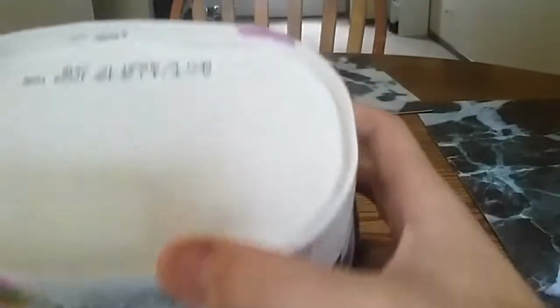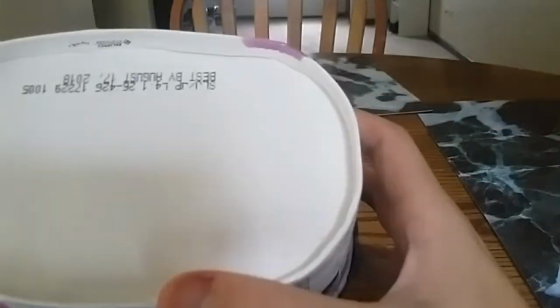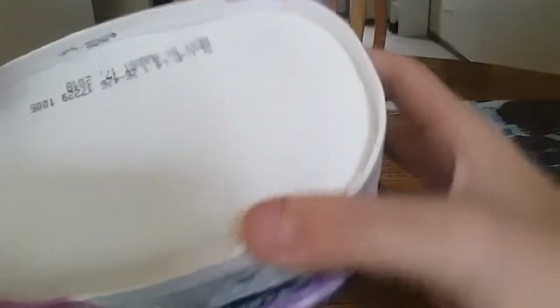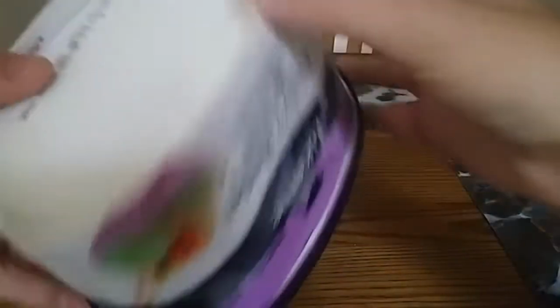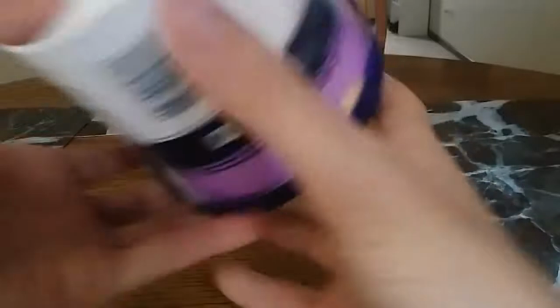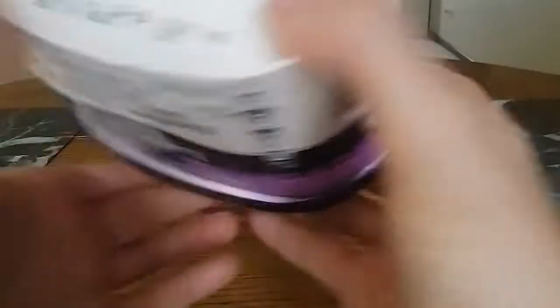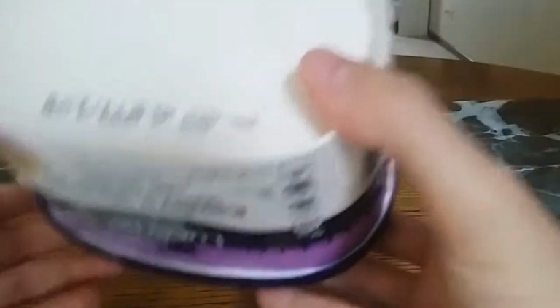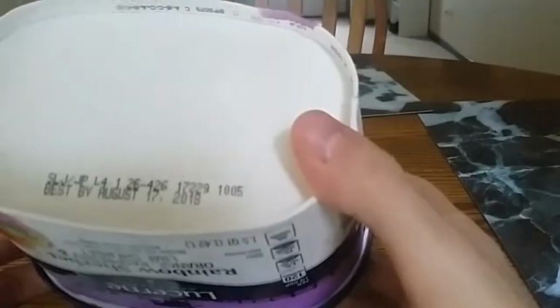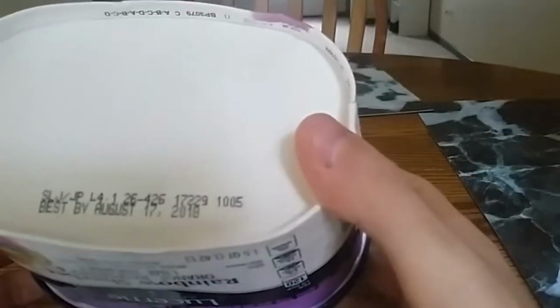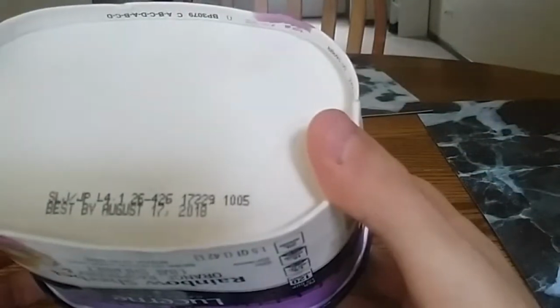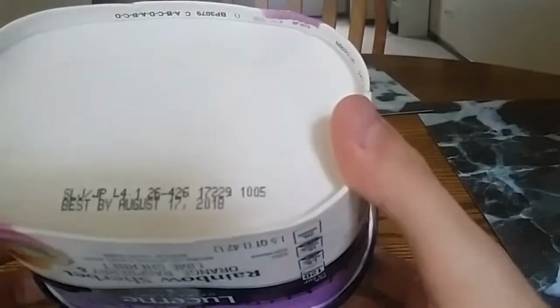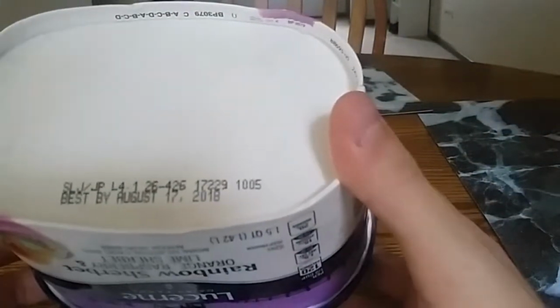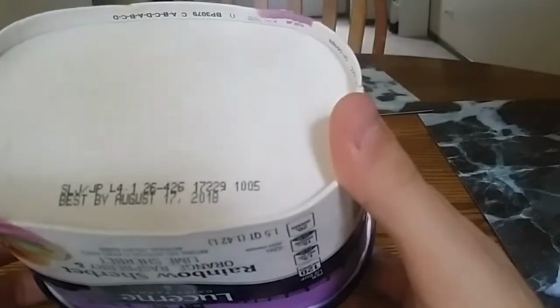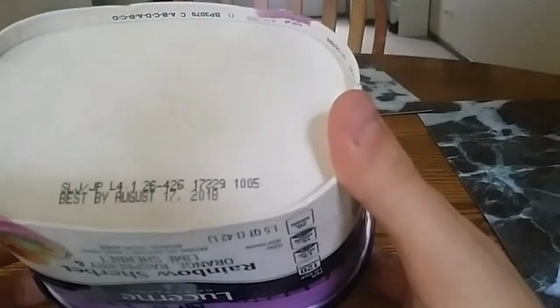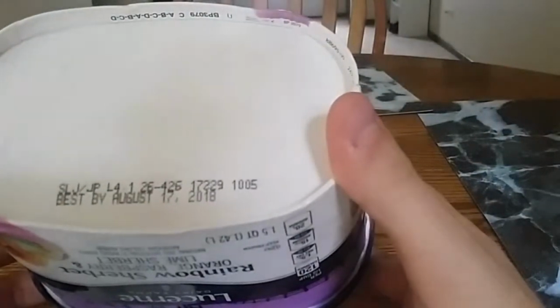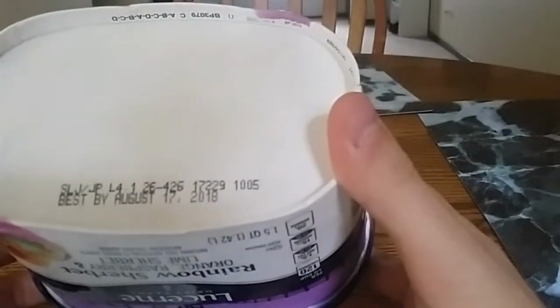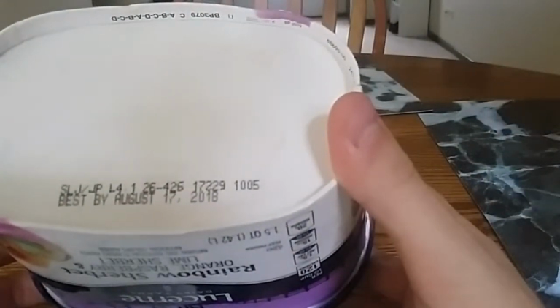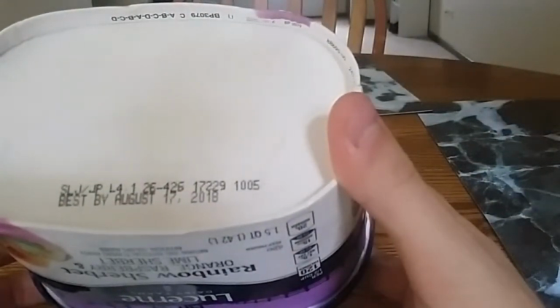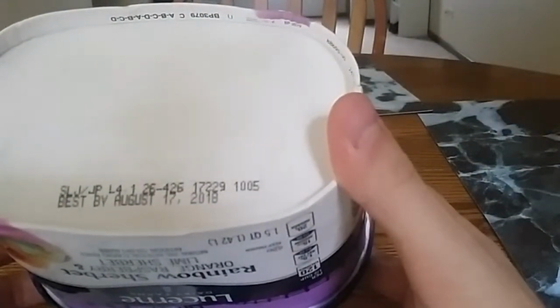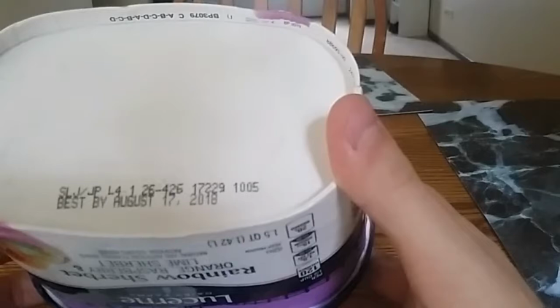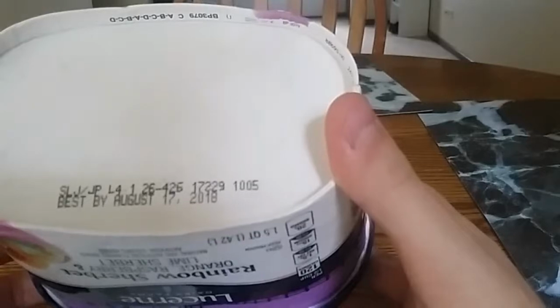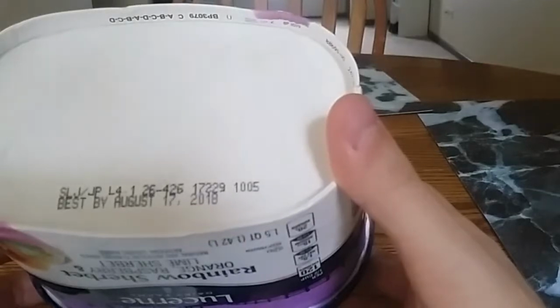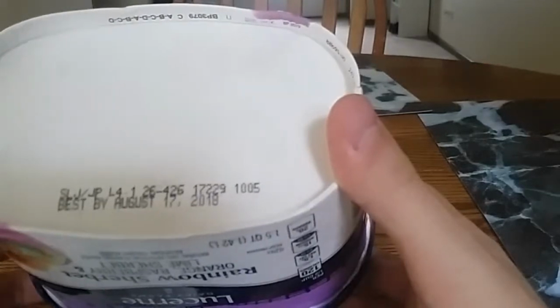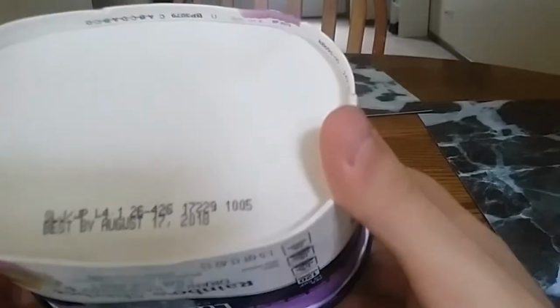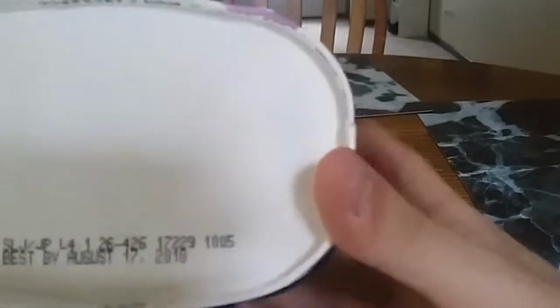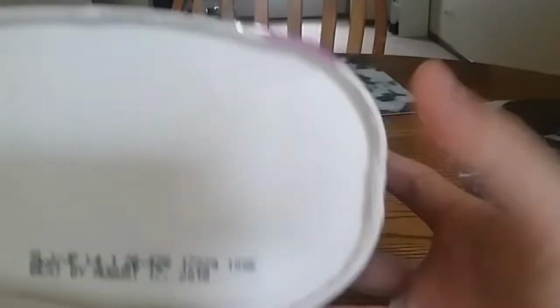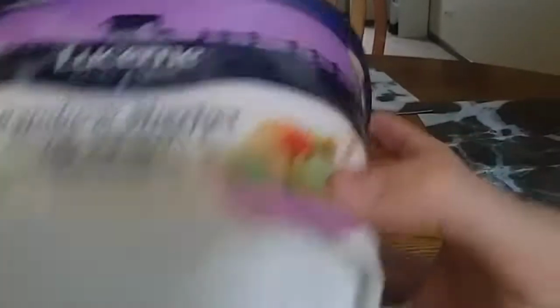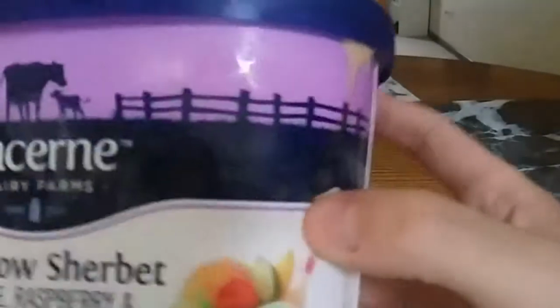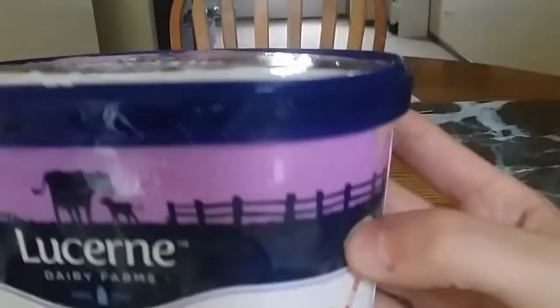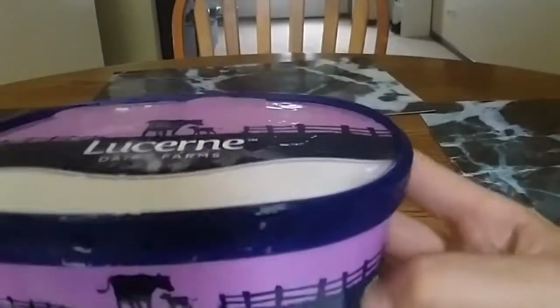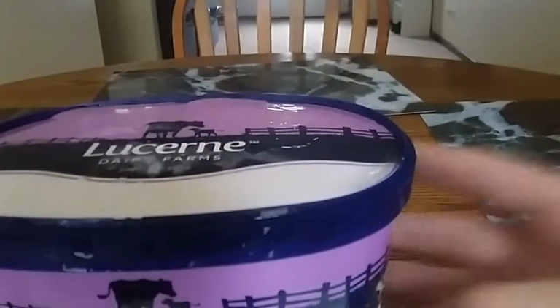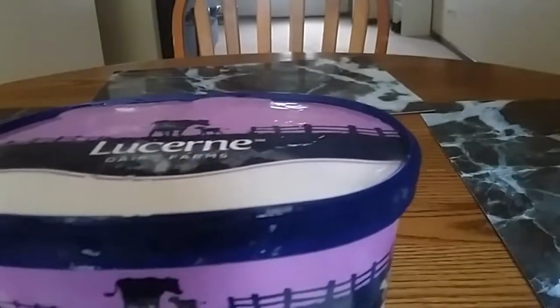And on the bottom here, we have a Best Buy date. Let's see what it is — August 17th, 2018. Well, I think I'm going to finish this by that time, so I don't have to worry too much about that at all.